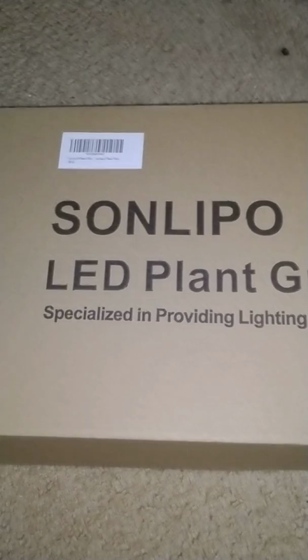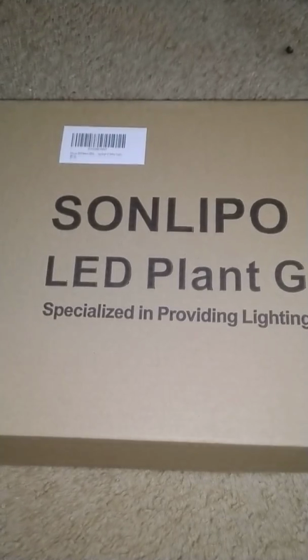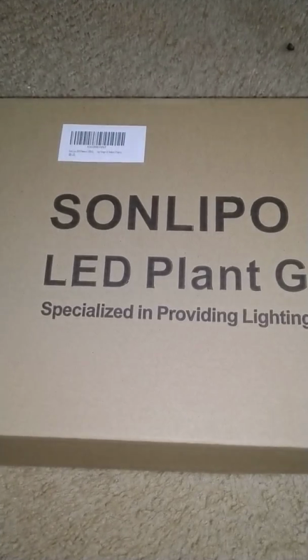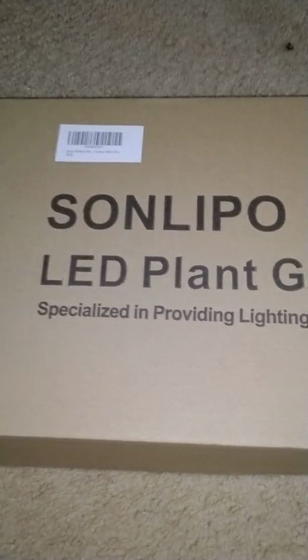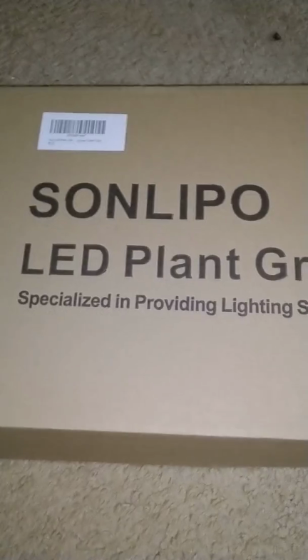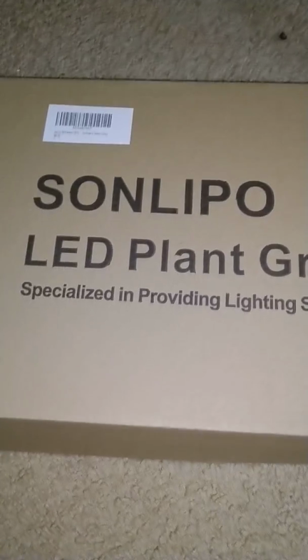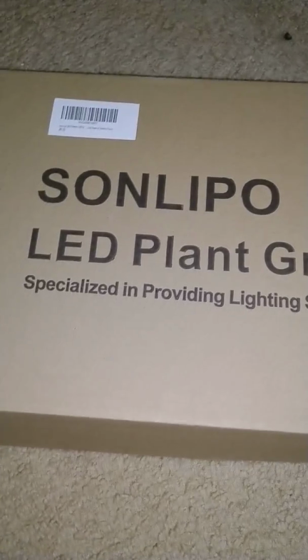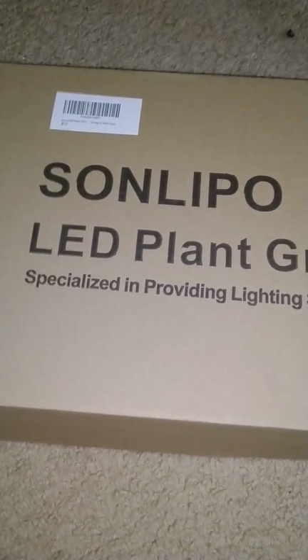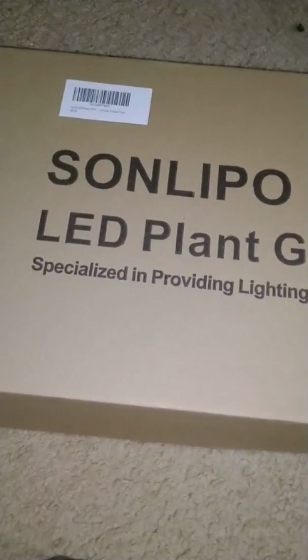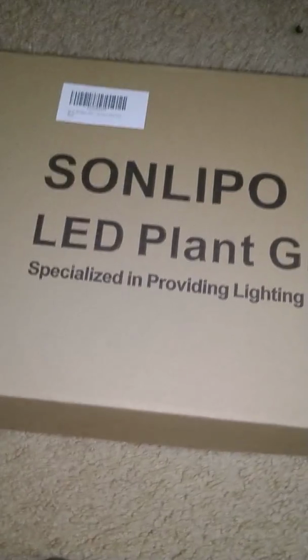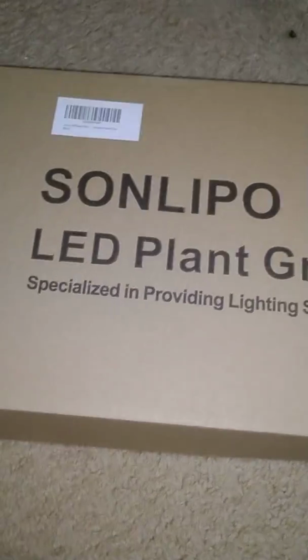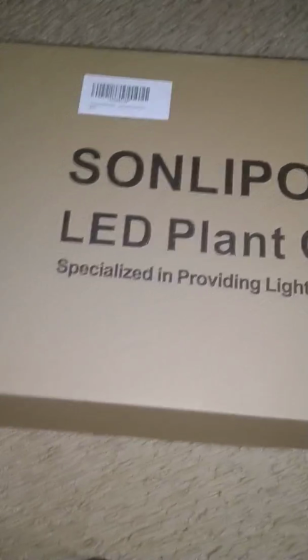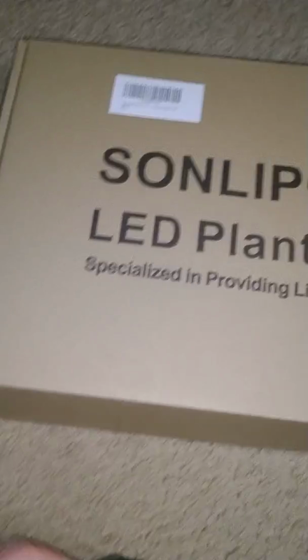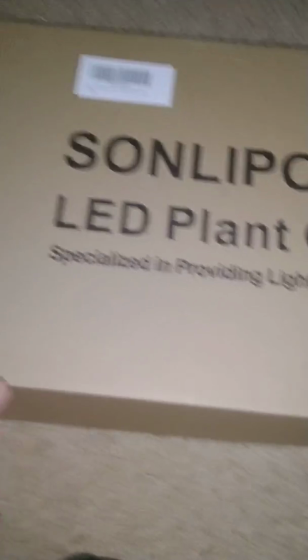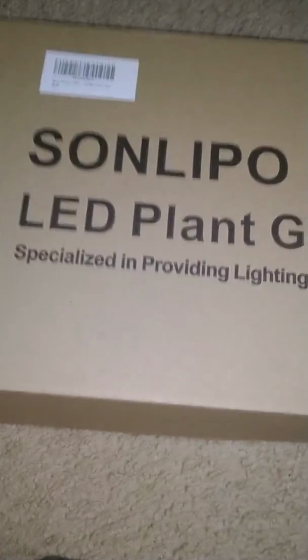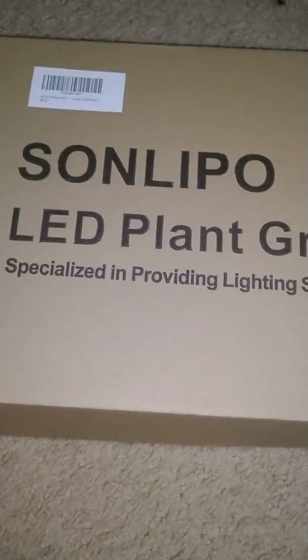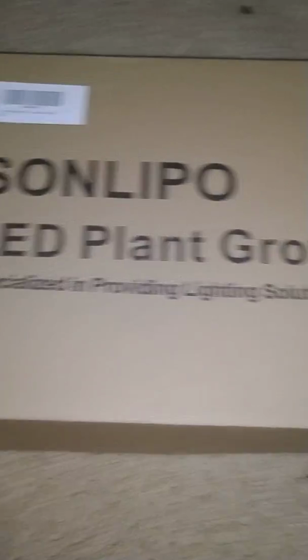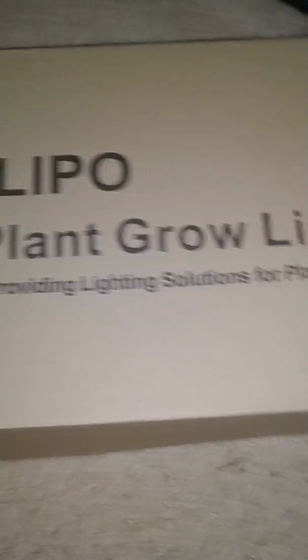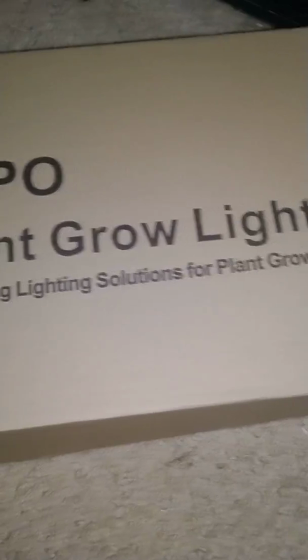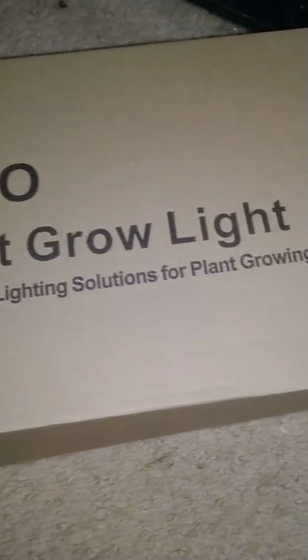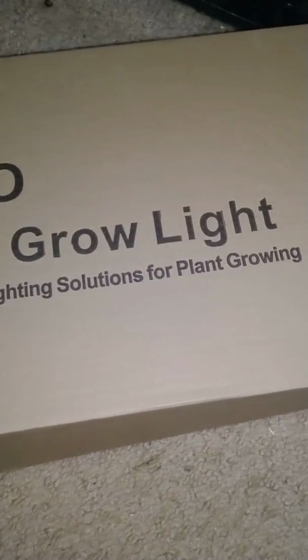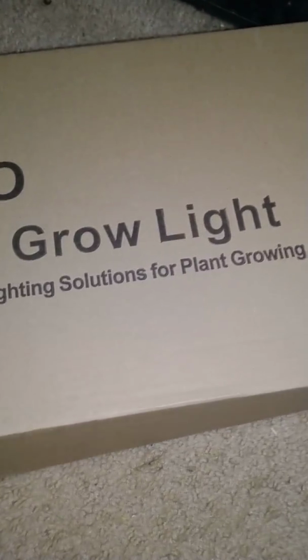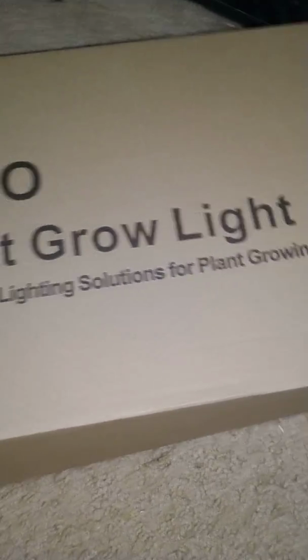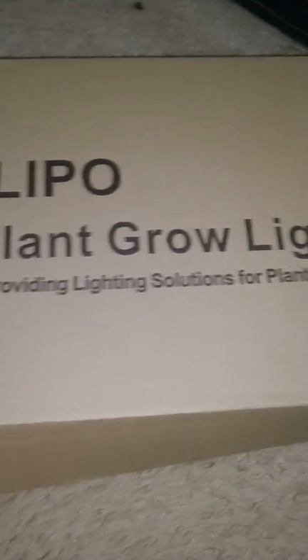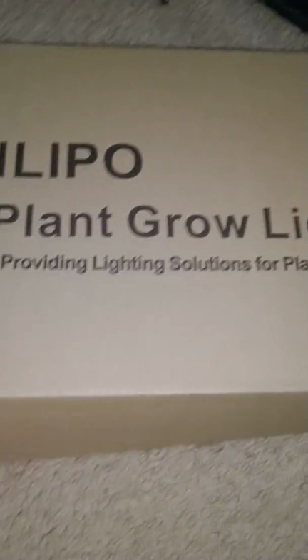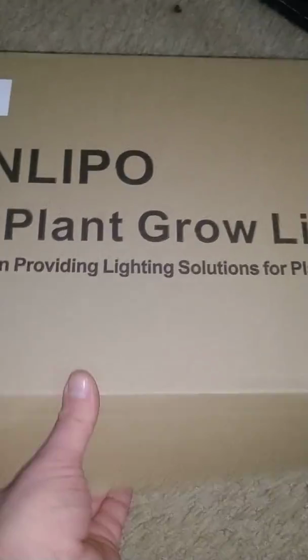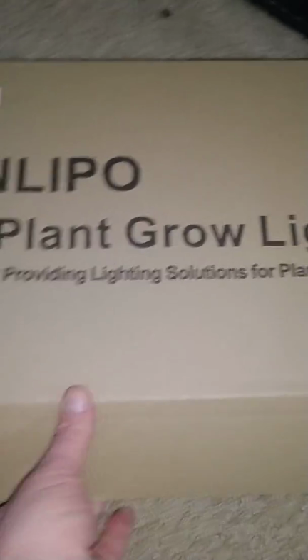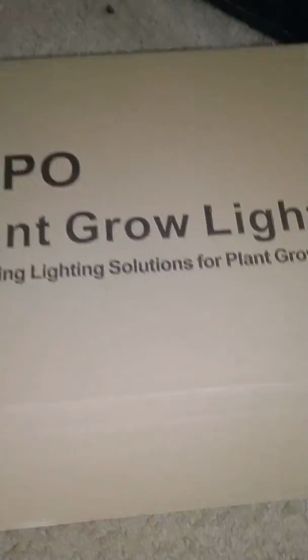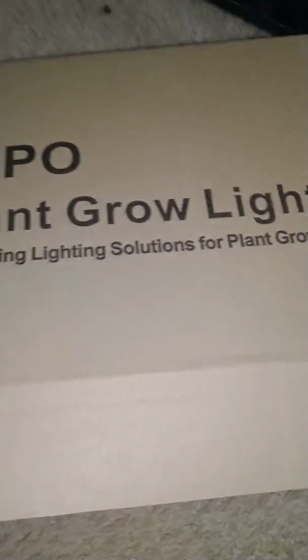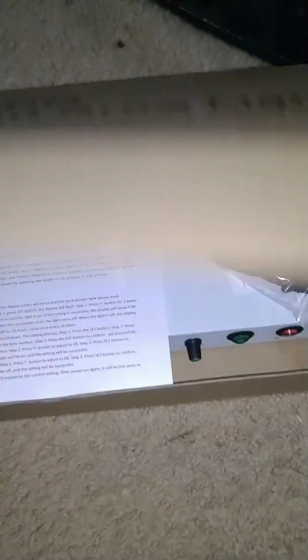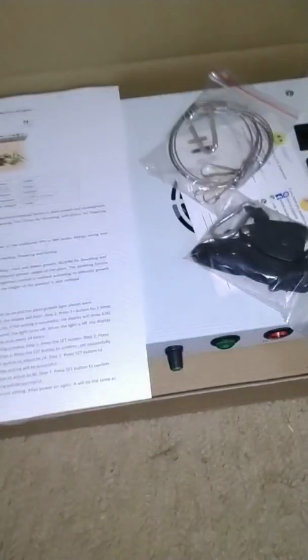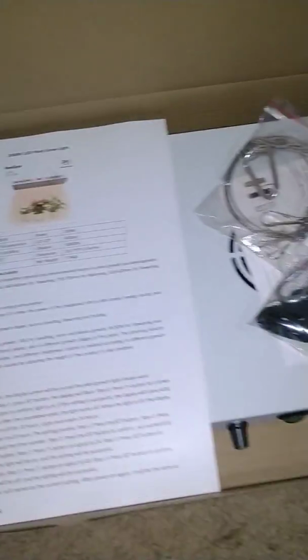Different people are pronouncing it all different ways, but this is the LED light grow light. It's actually their 2000 watt model.